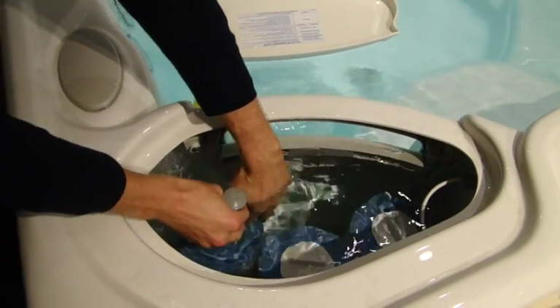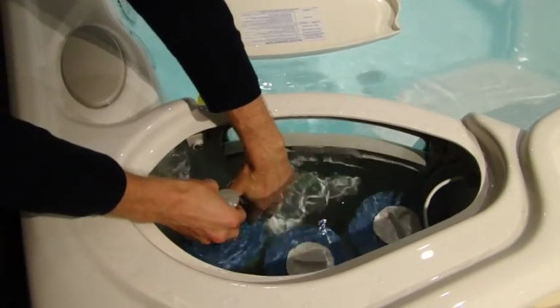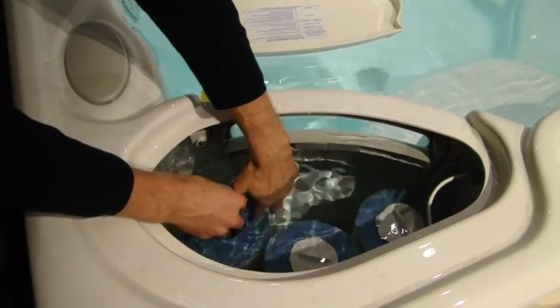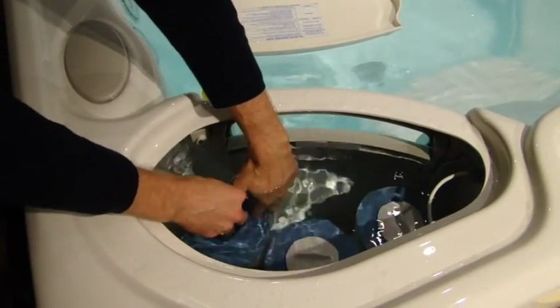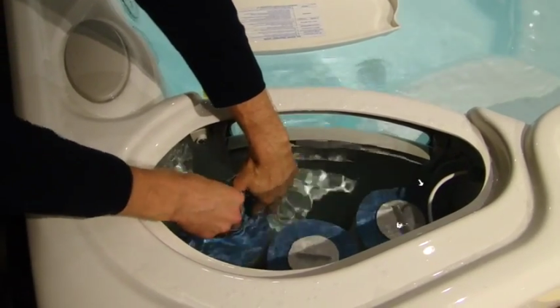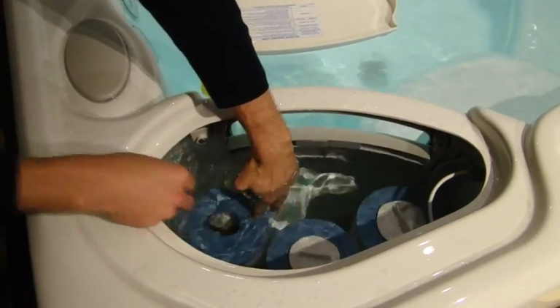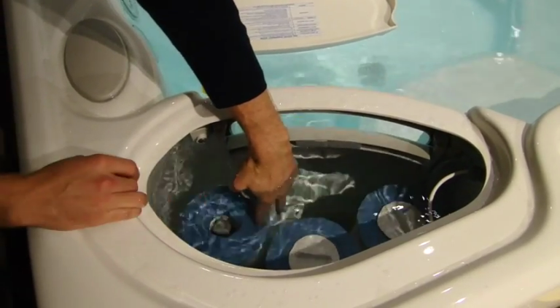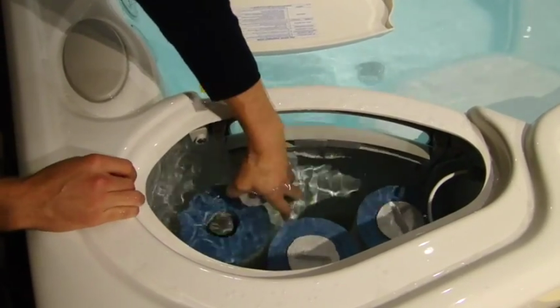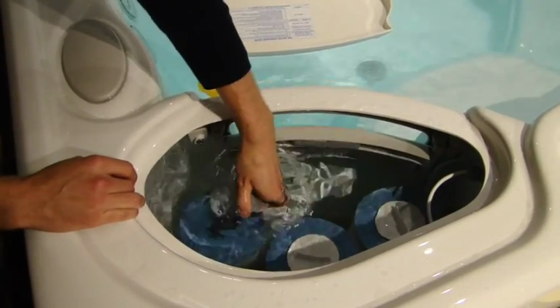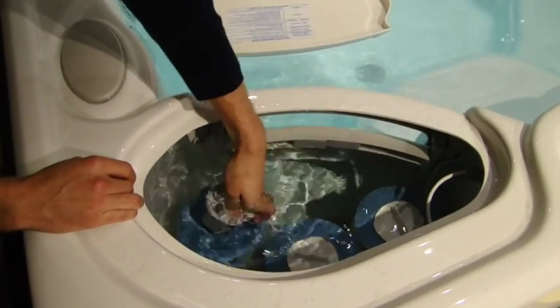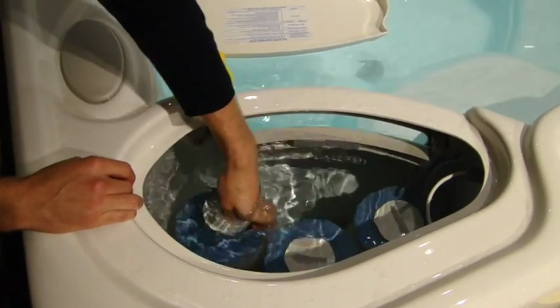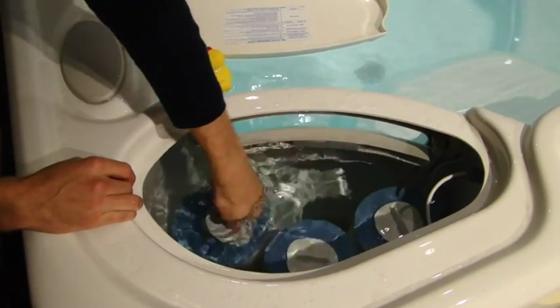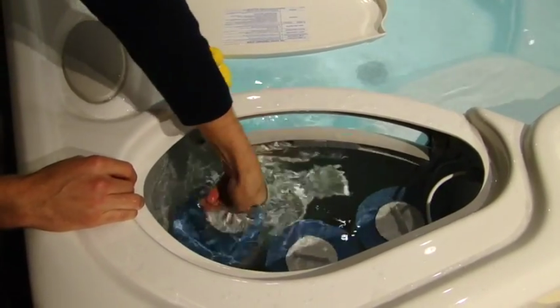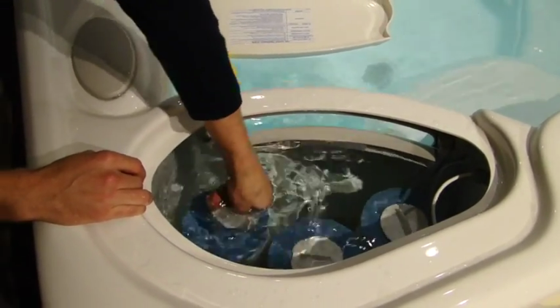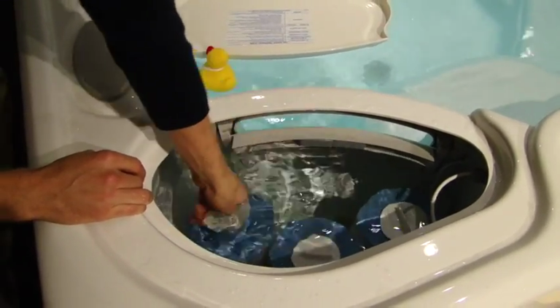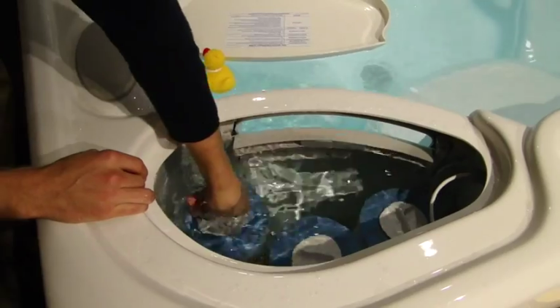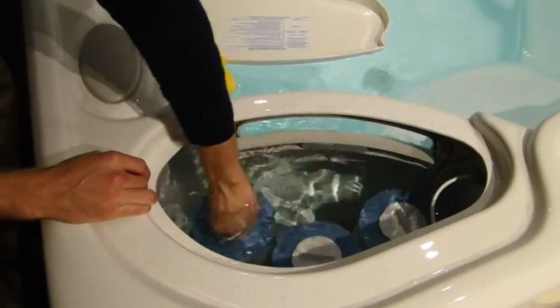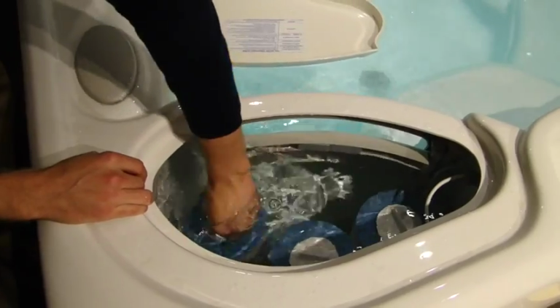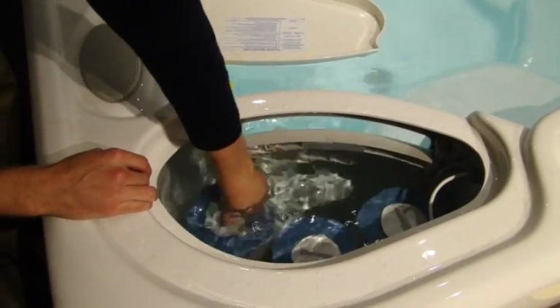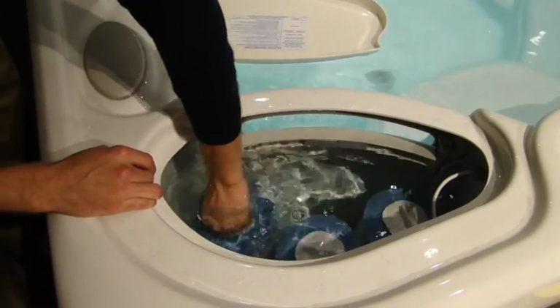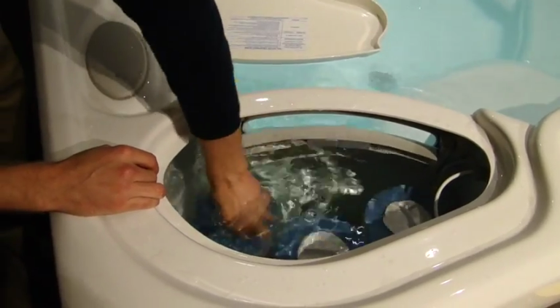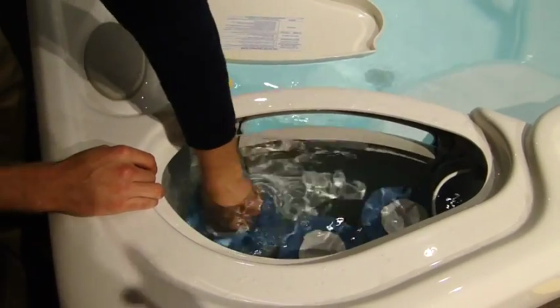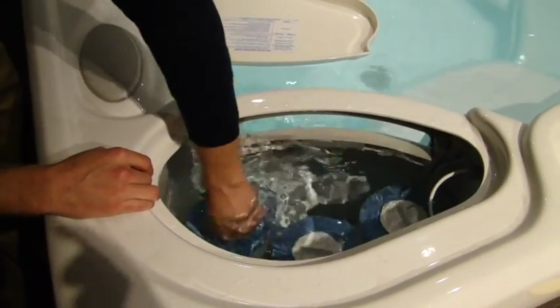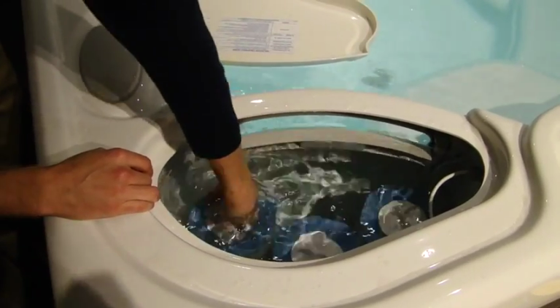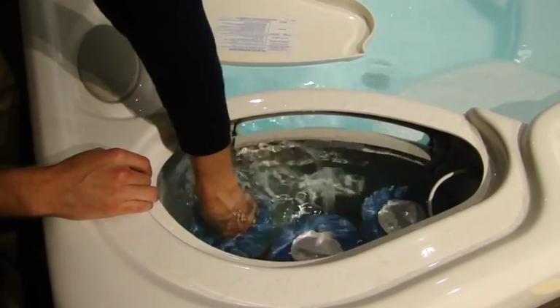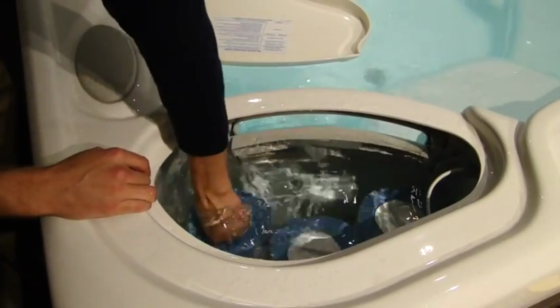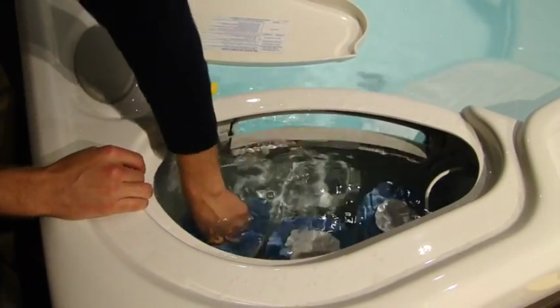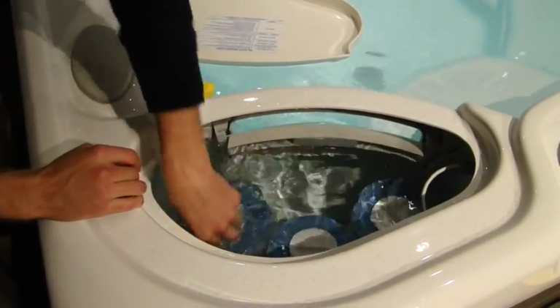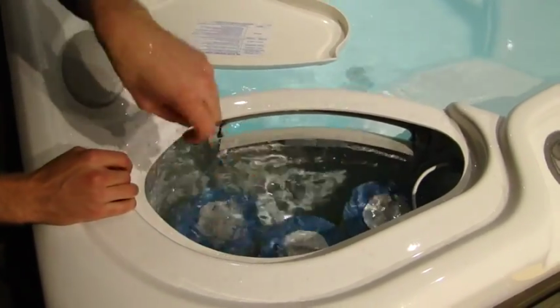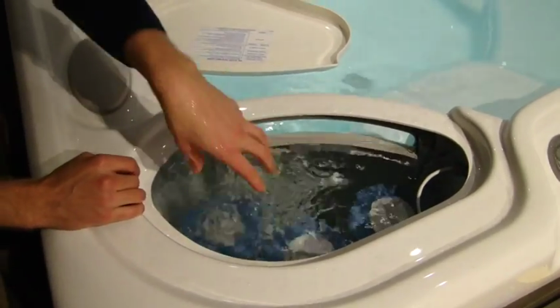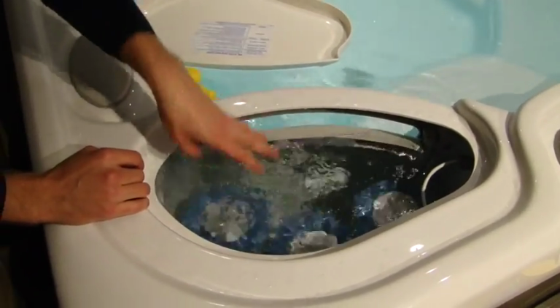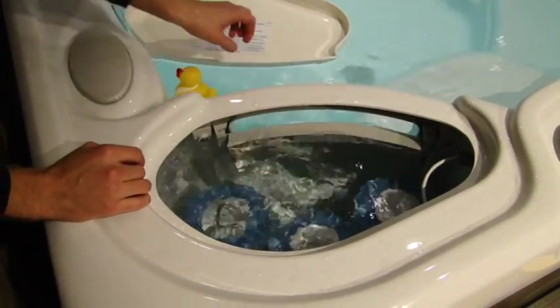You just drop it right down in there and screw your cap on so that it's nice and tight. And you're all set with your silver ion cartridge.